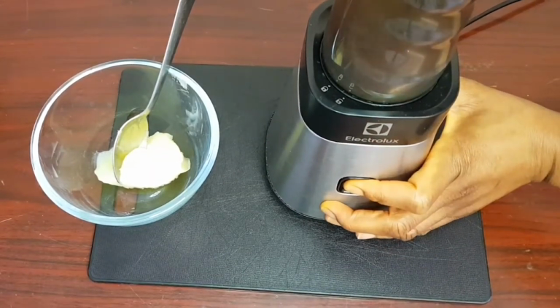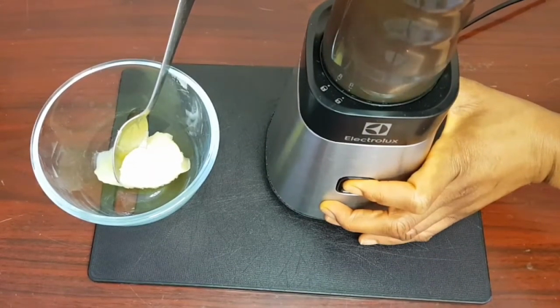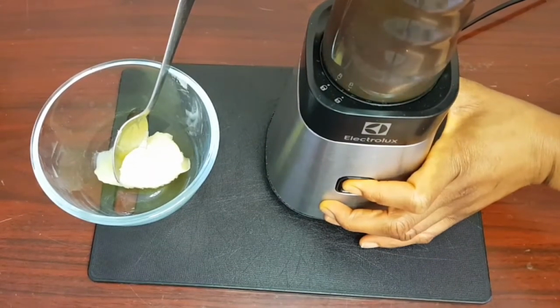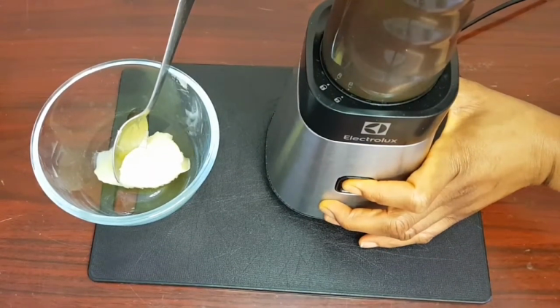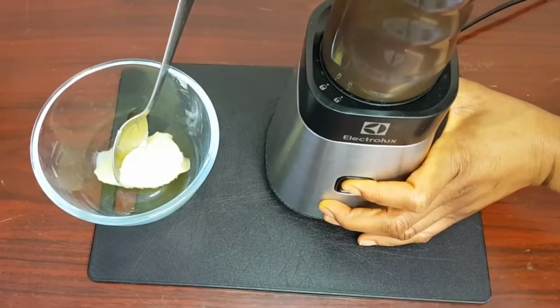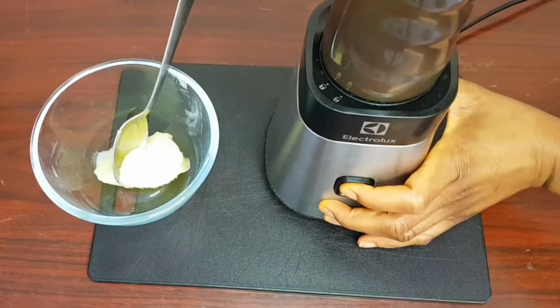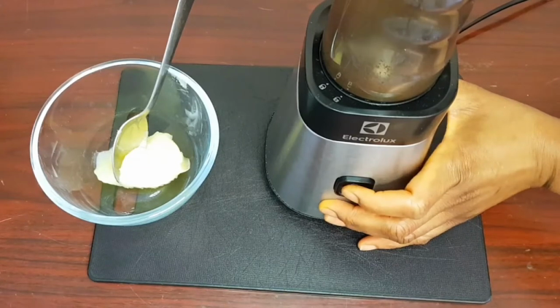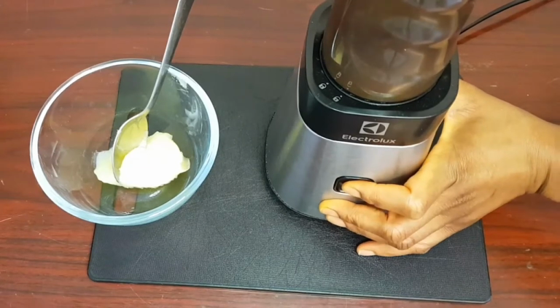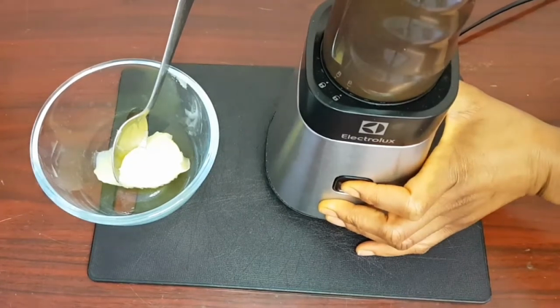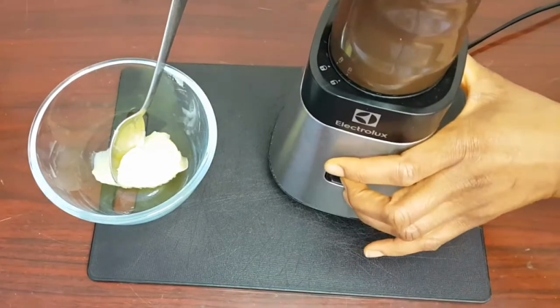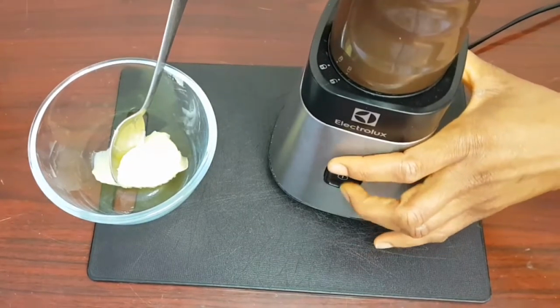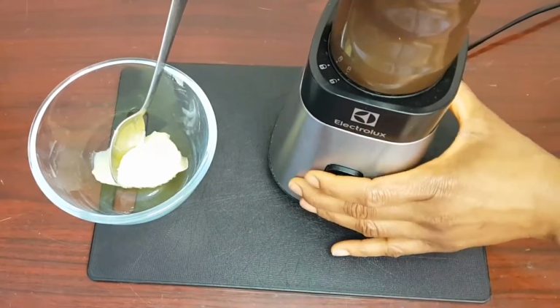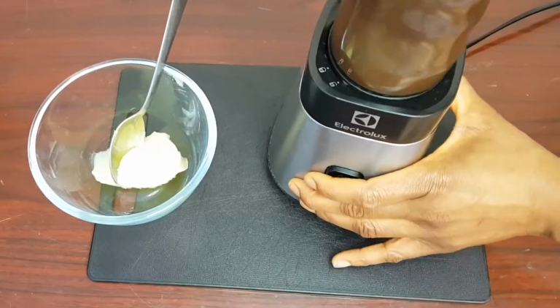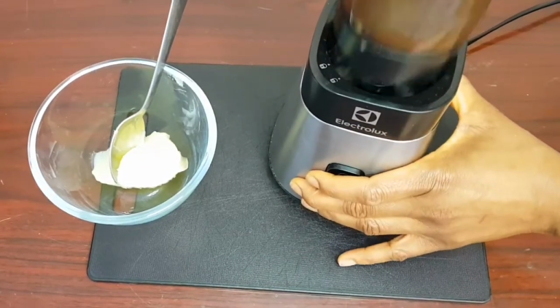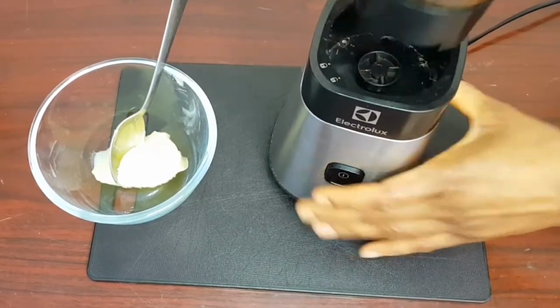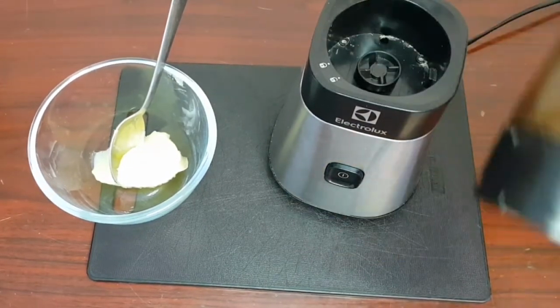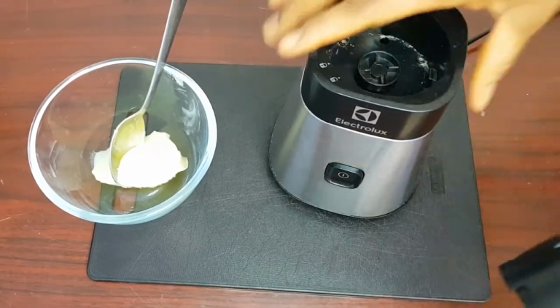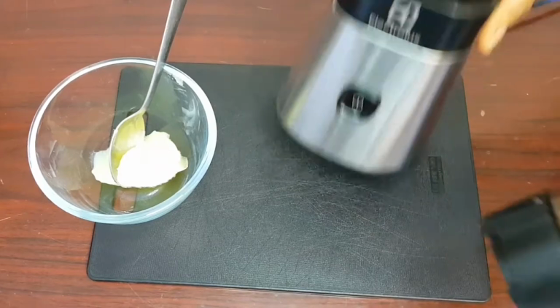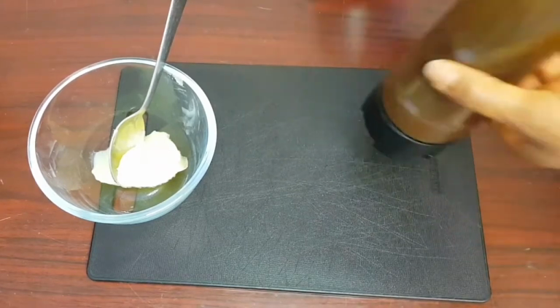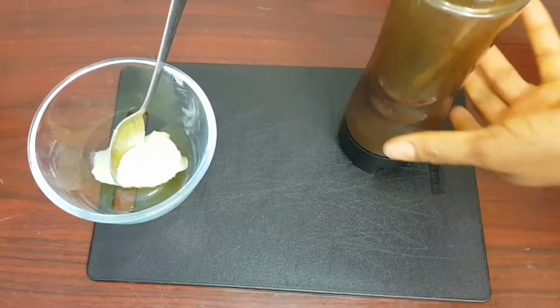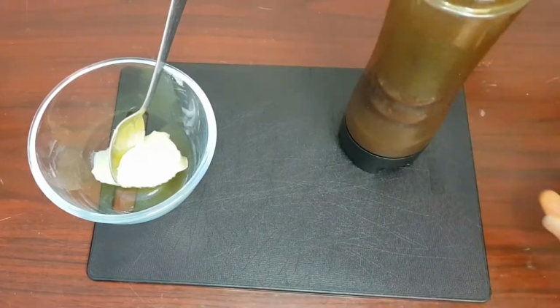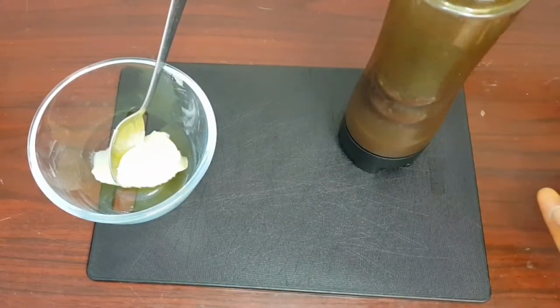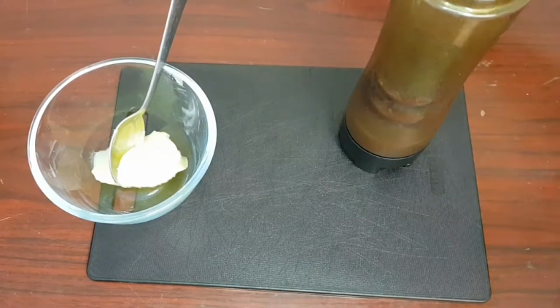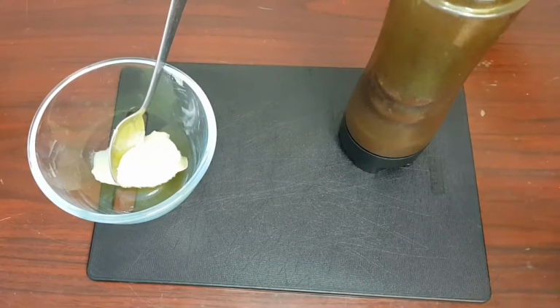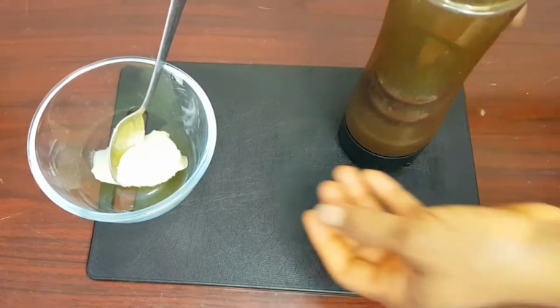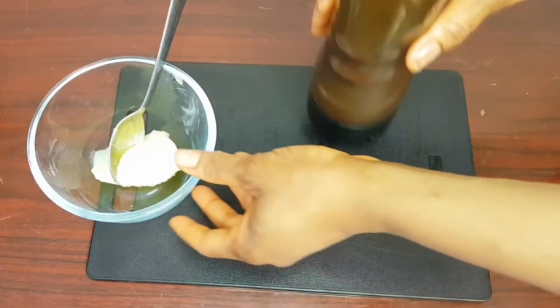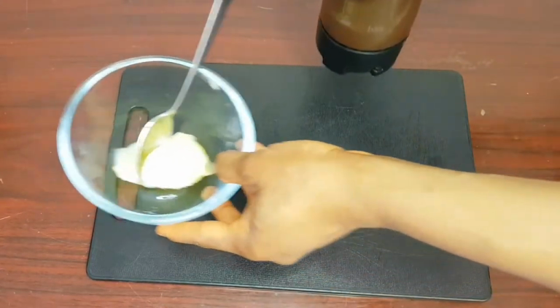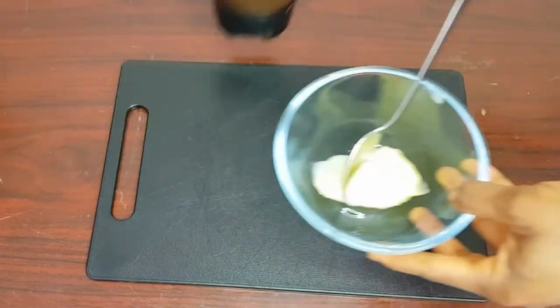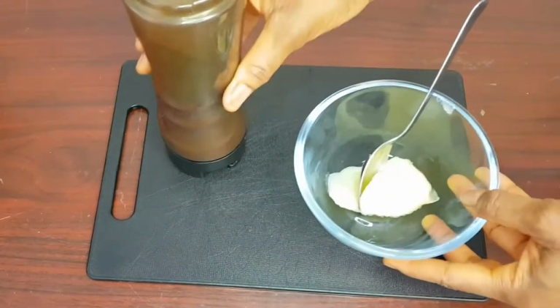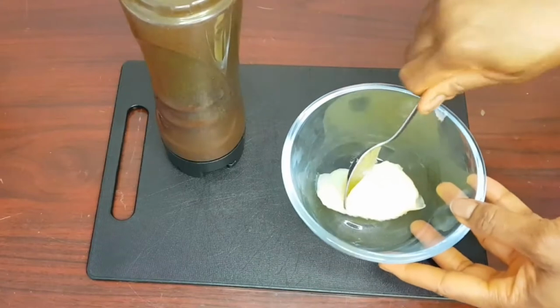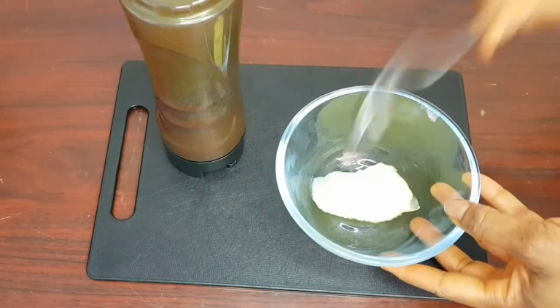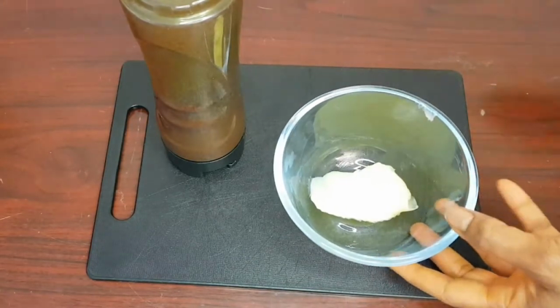If you're trying to grow healthy hair, try incorporating cloves into whatever you use. Now I'll go ahead and blend what I have in the blender until smooth. I'm done blending it.